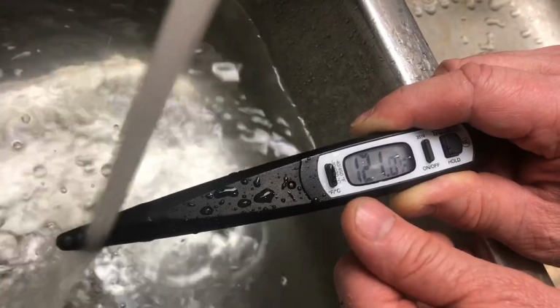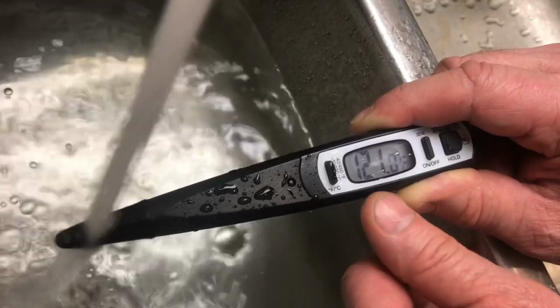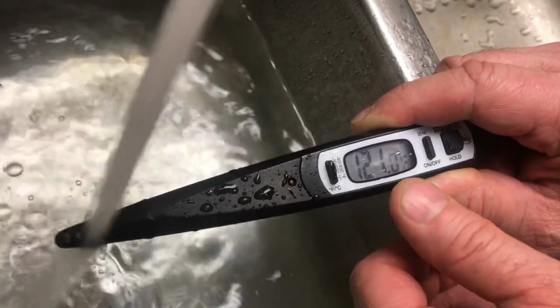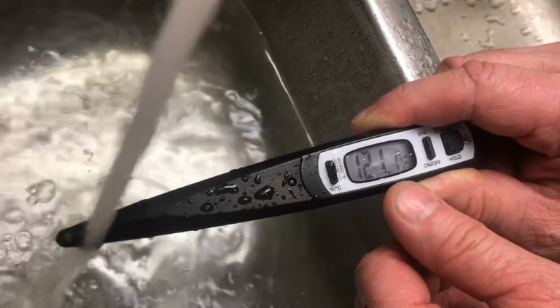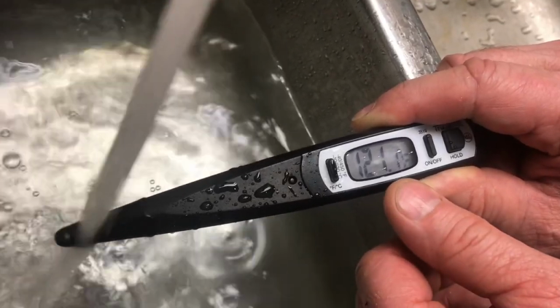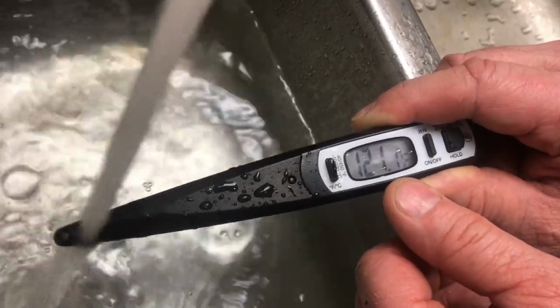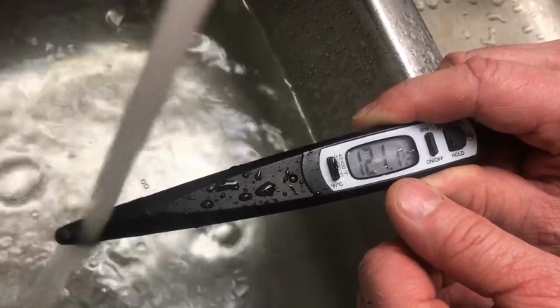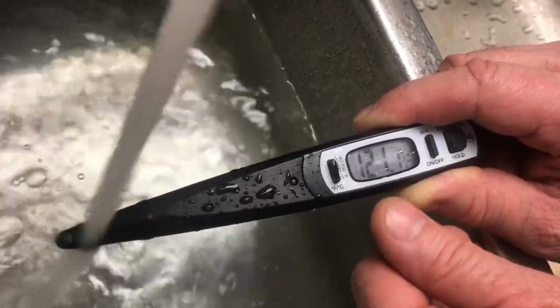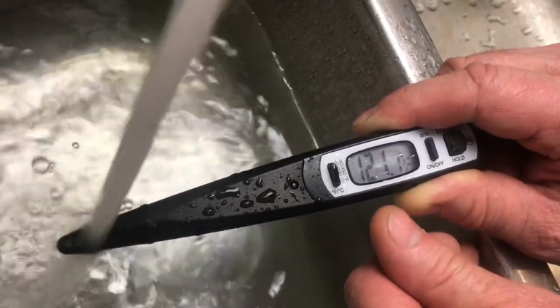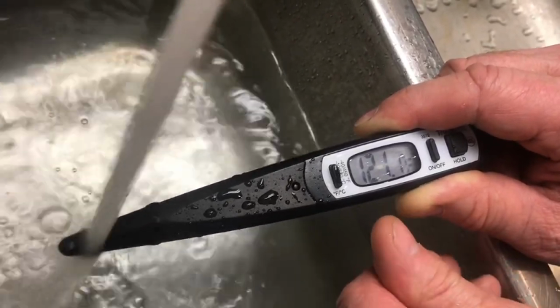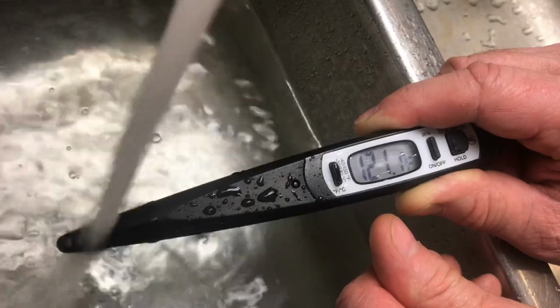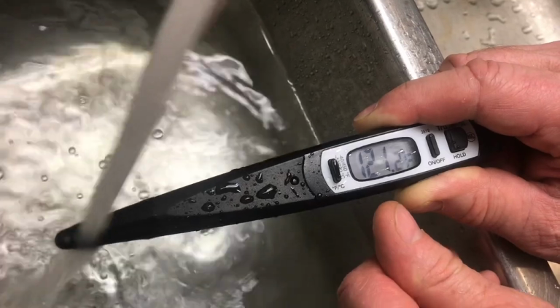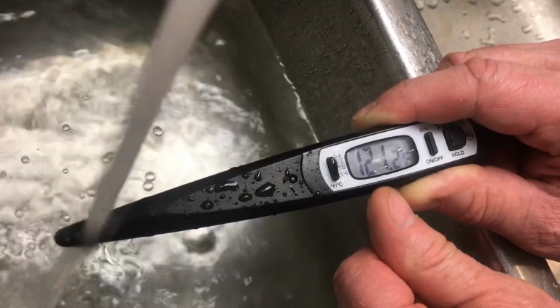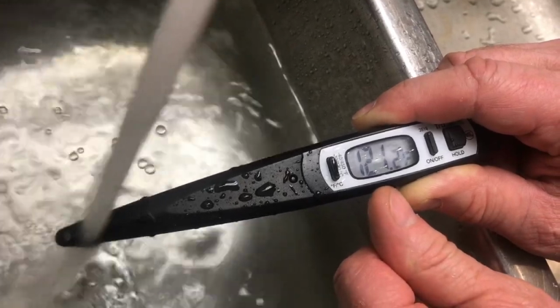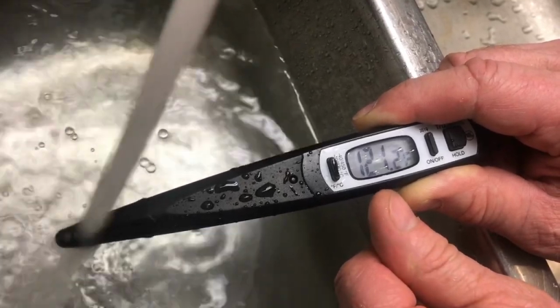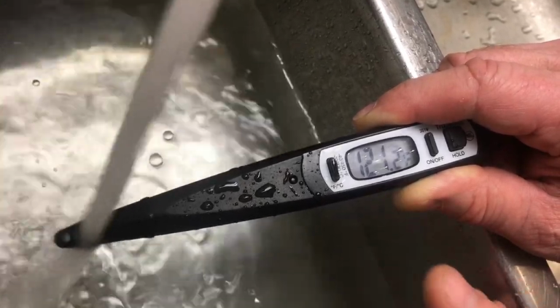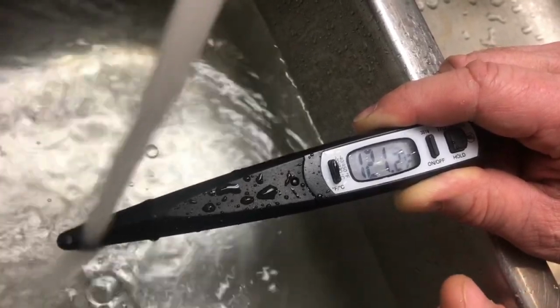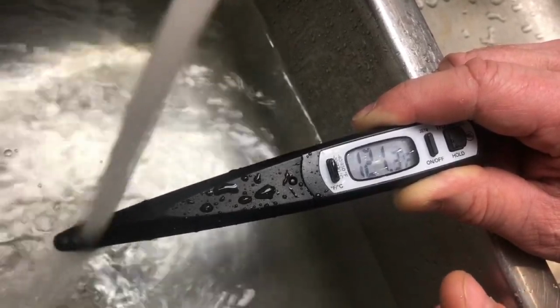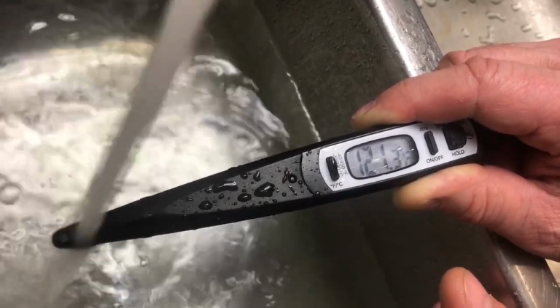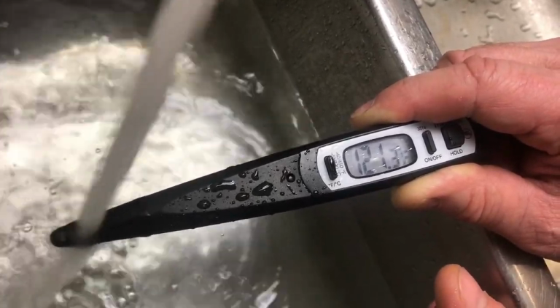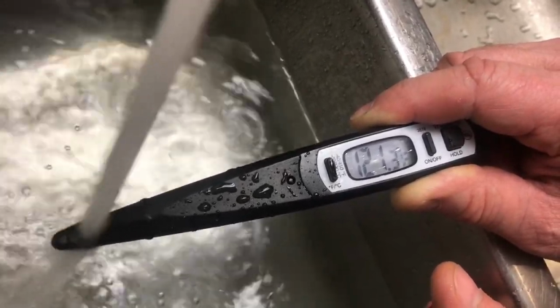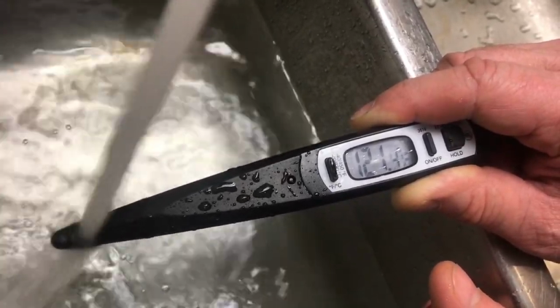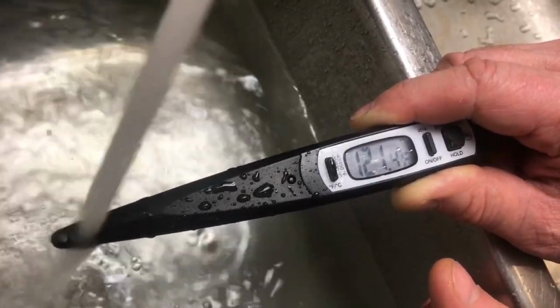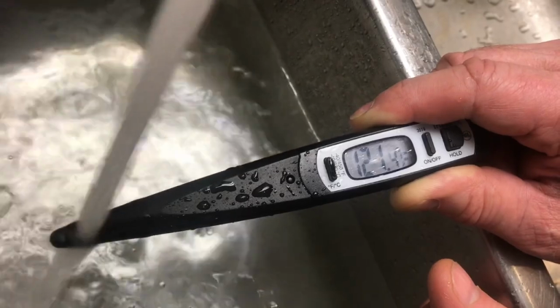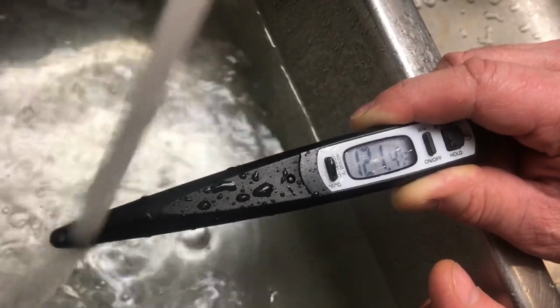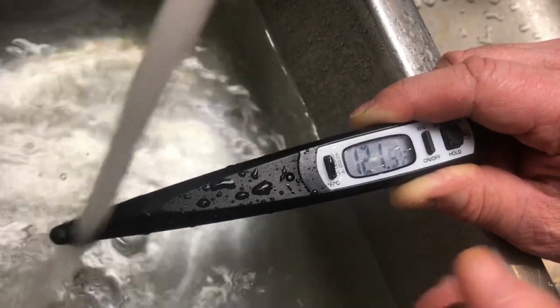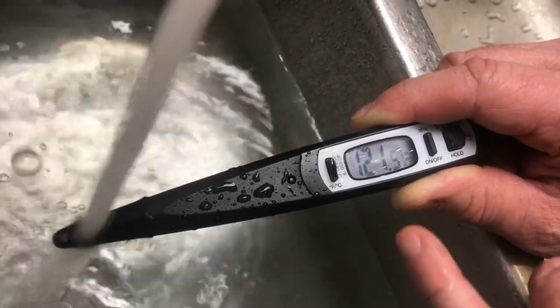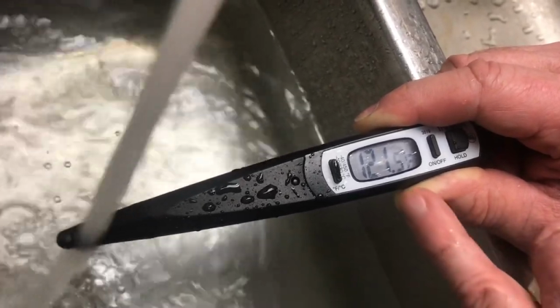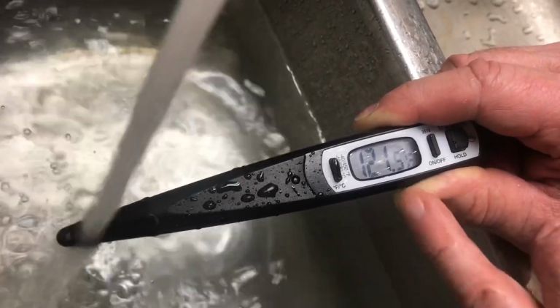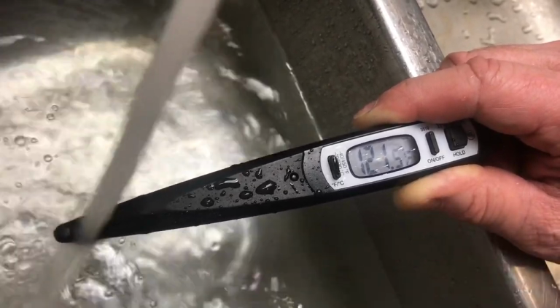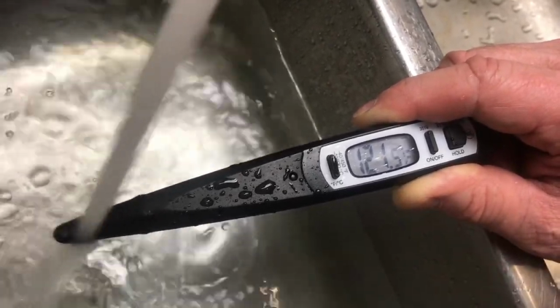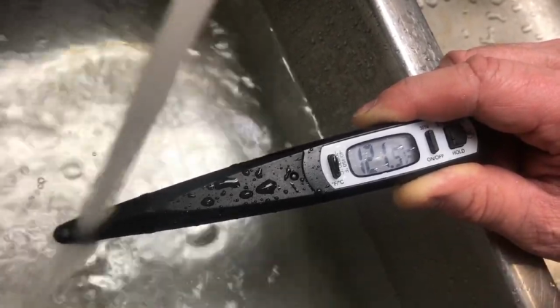It's now at 121 degrees and we can't go past 120, so that's the reason we want the mixing valve. It may have taken a little bit of time to get there, but you can clearly see it's 121.